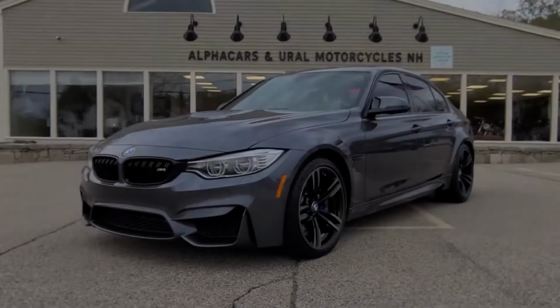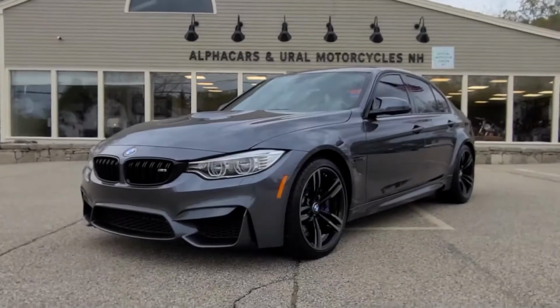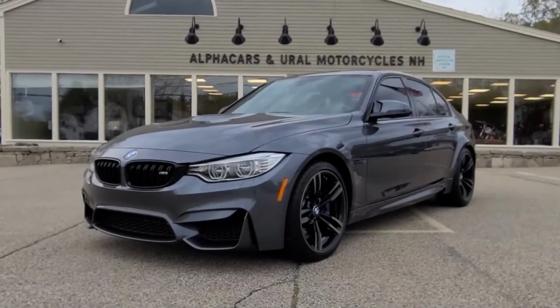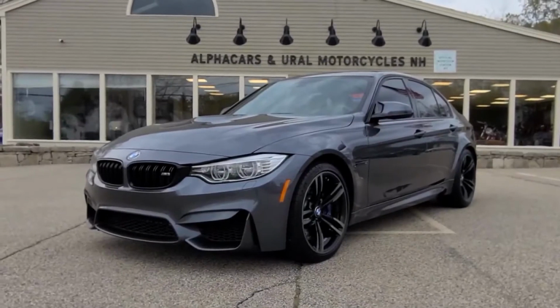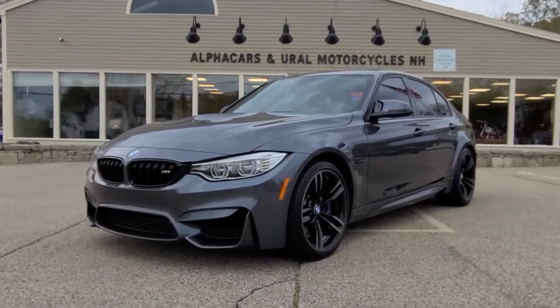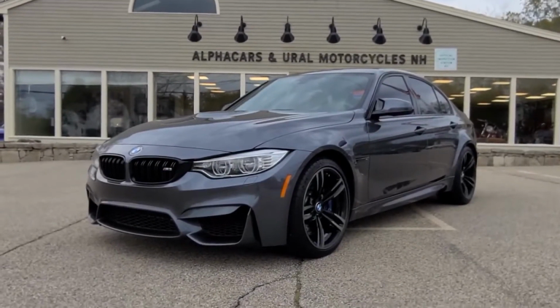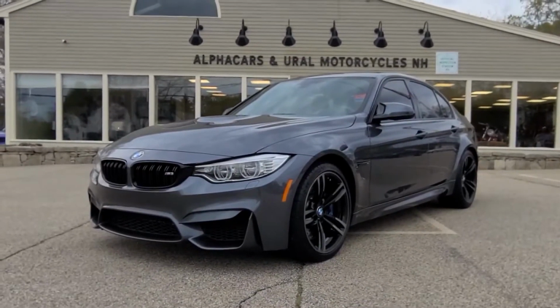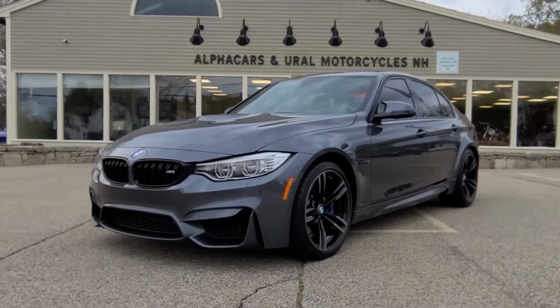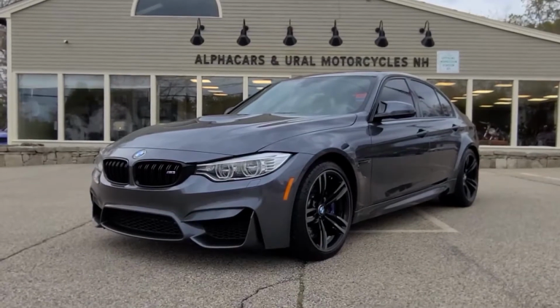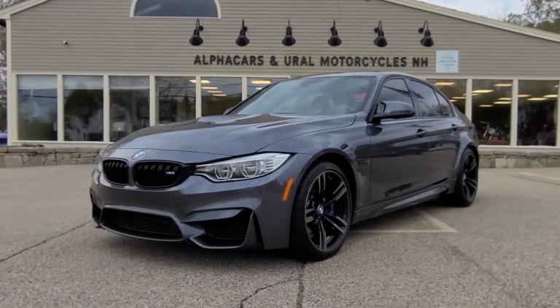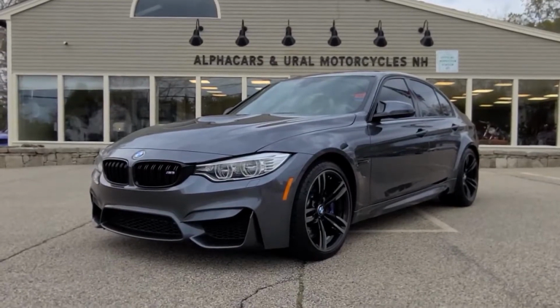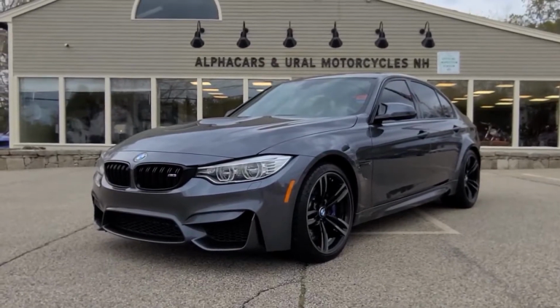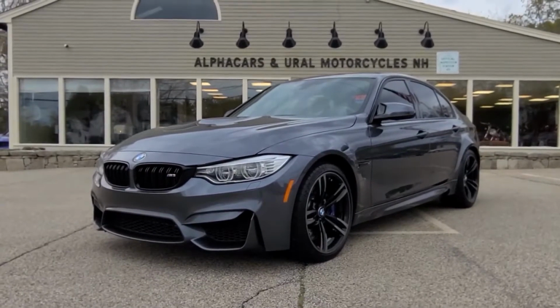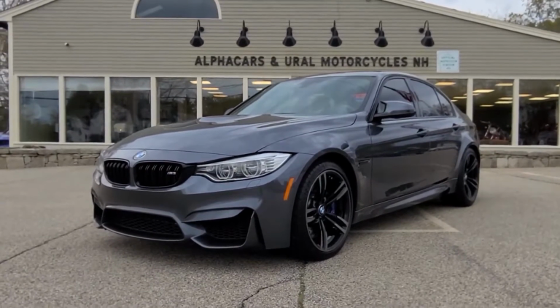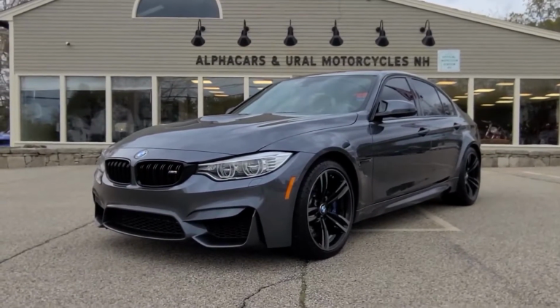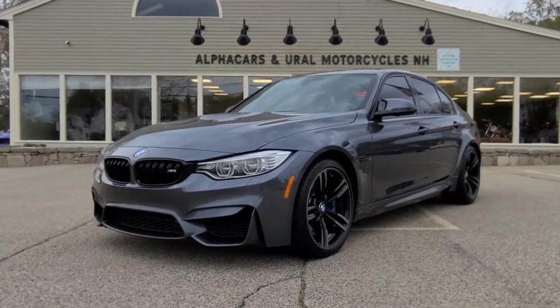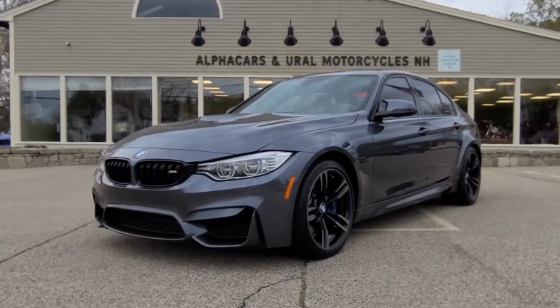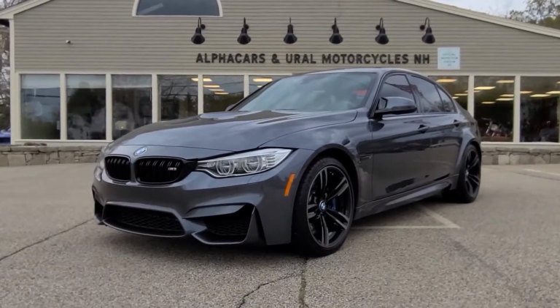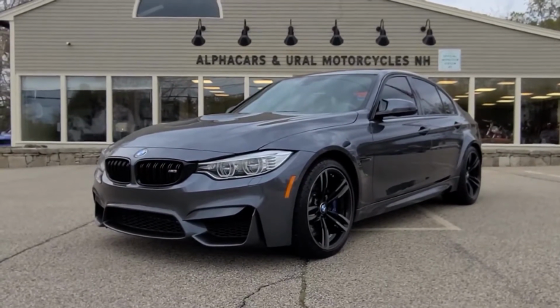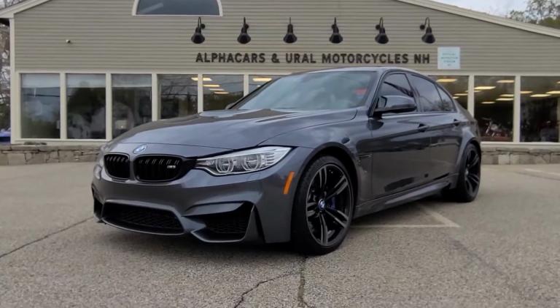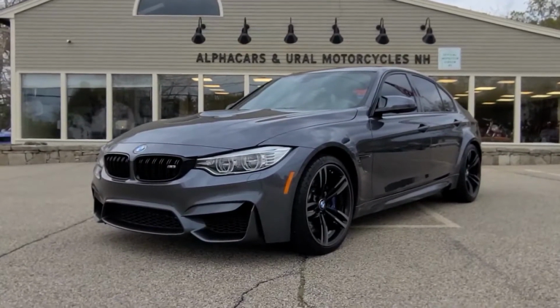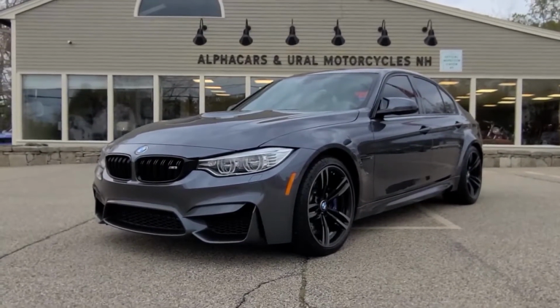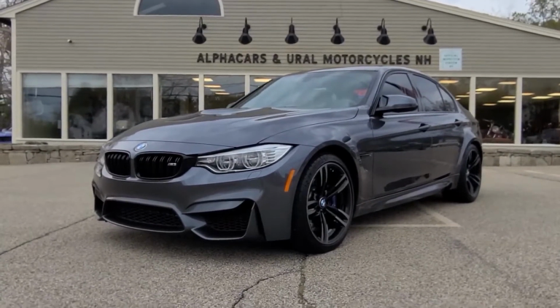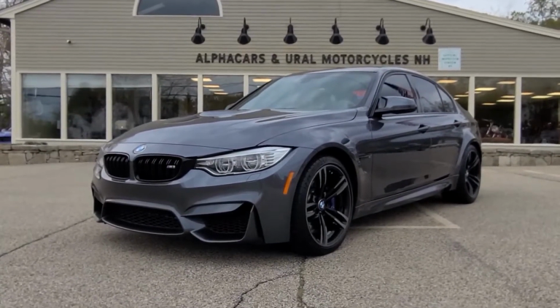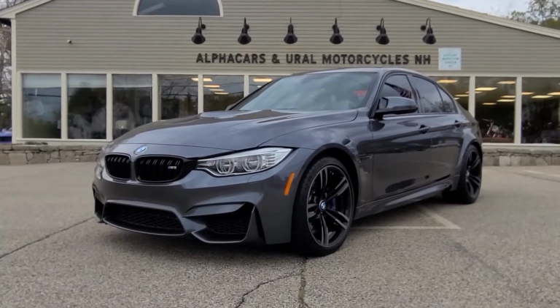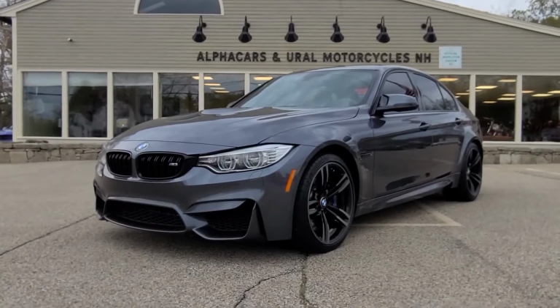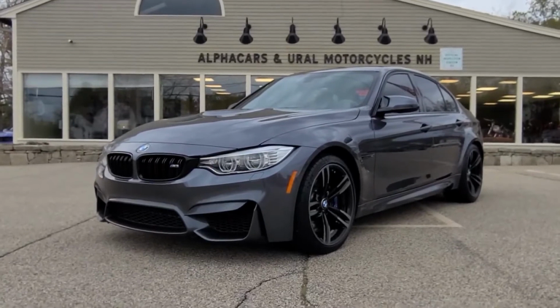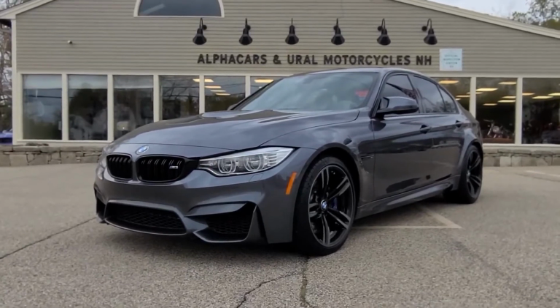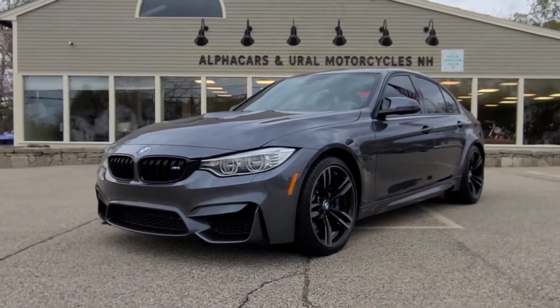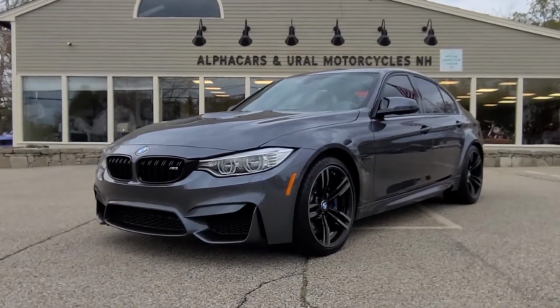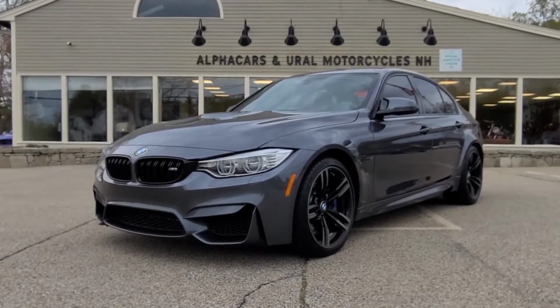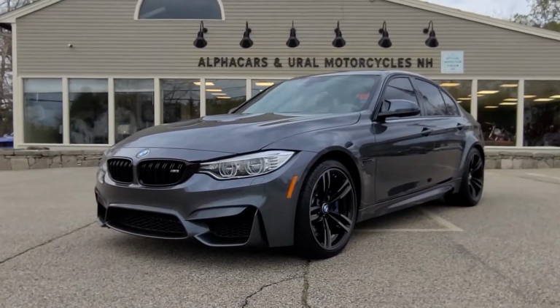Good afternoon from Alphacars, my name is Tom, coming to you from our Northampton location, and today we're going to be taking a look at this absolutely beautifully specced 2016 BMW M3.